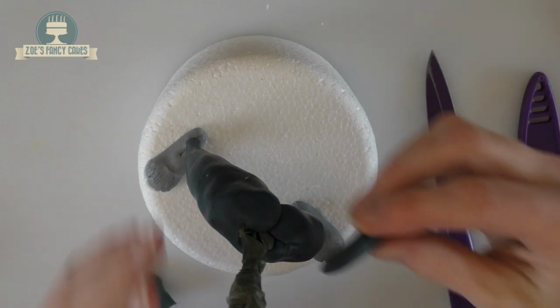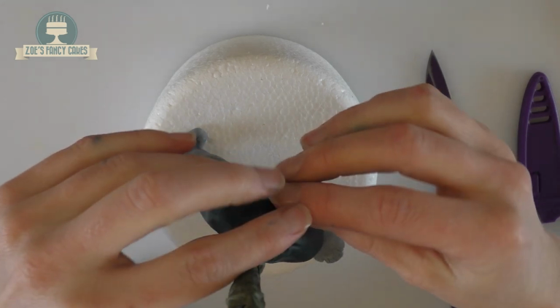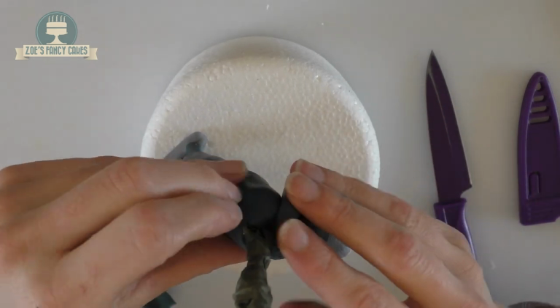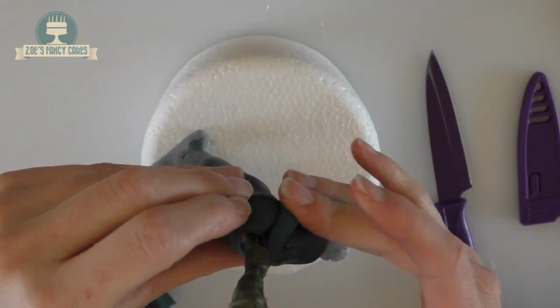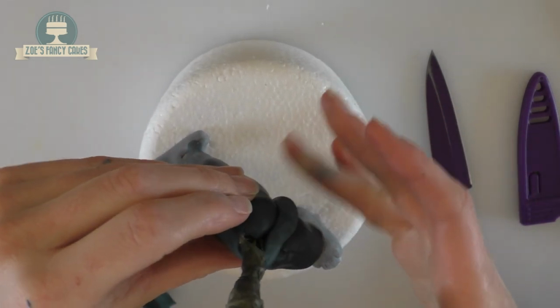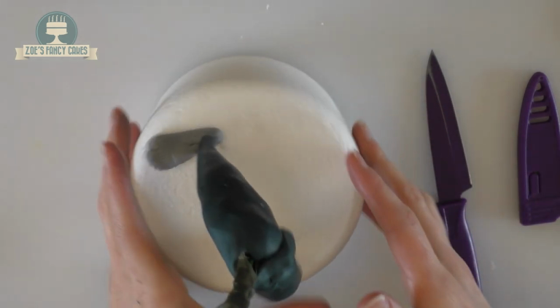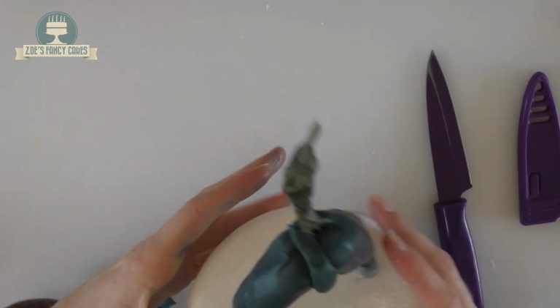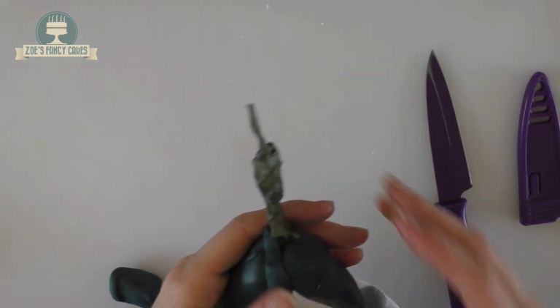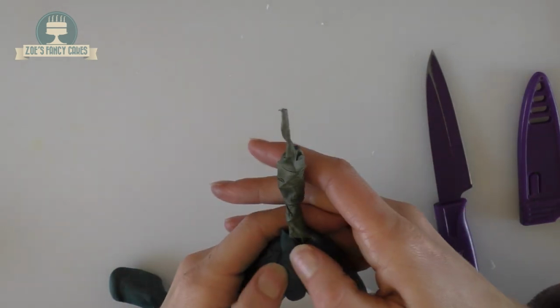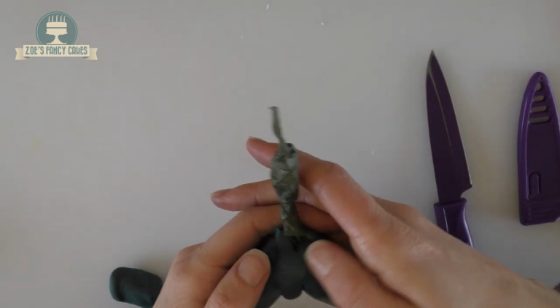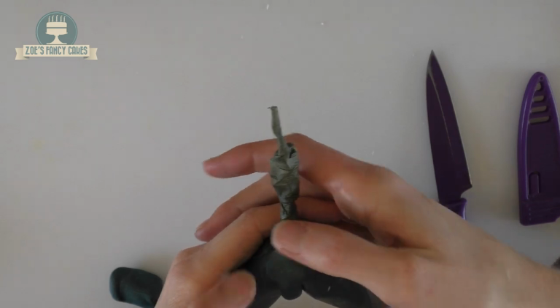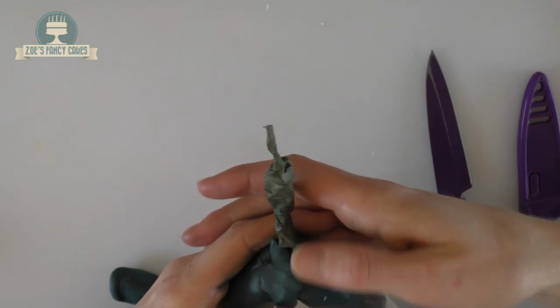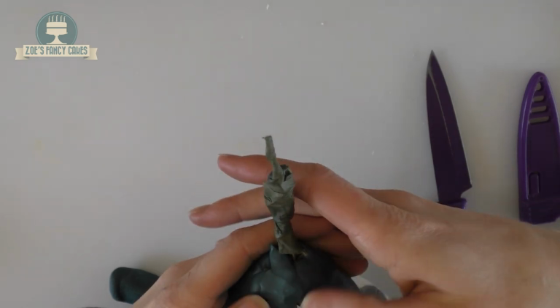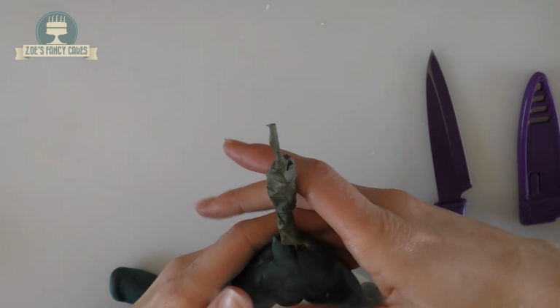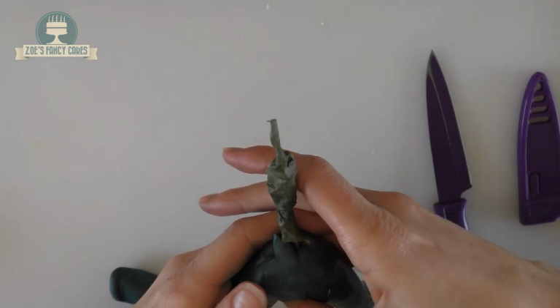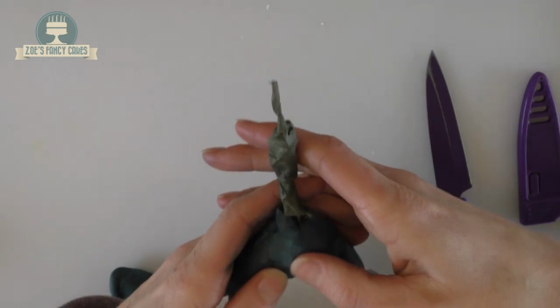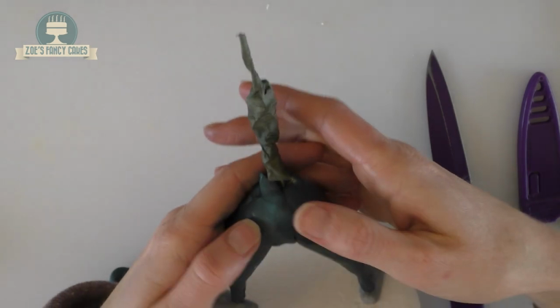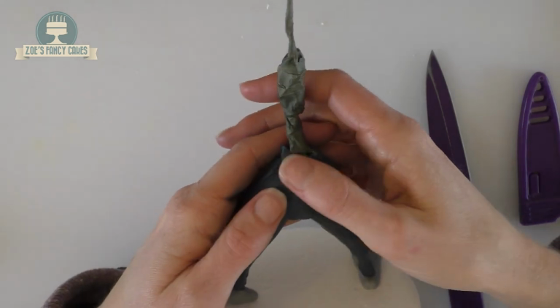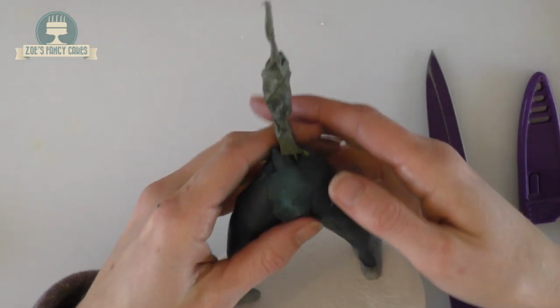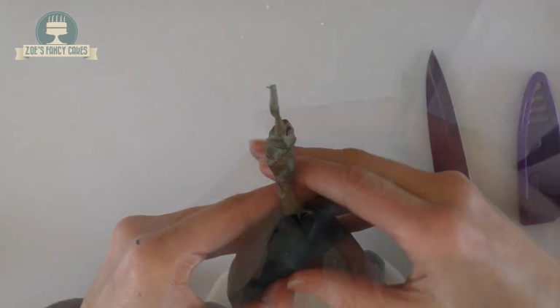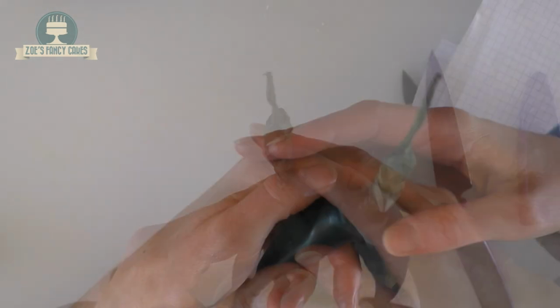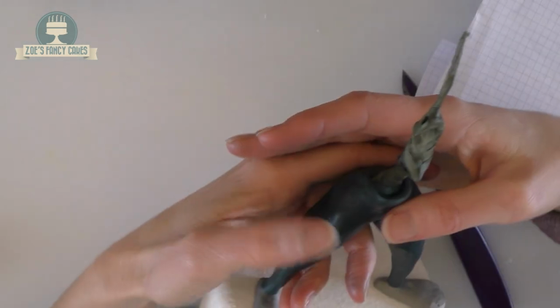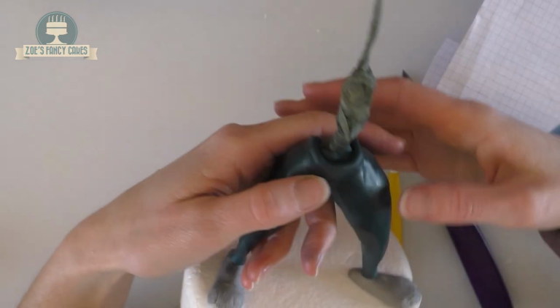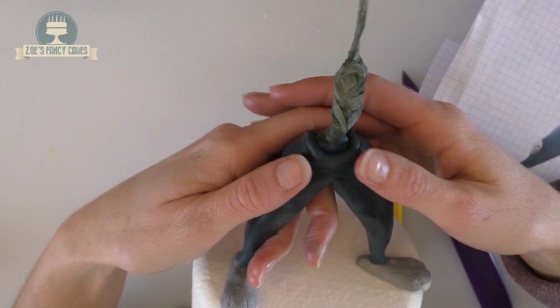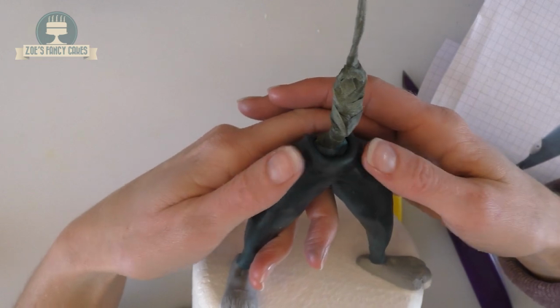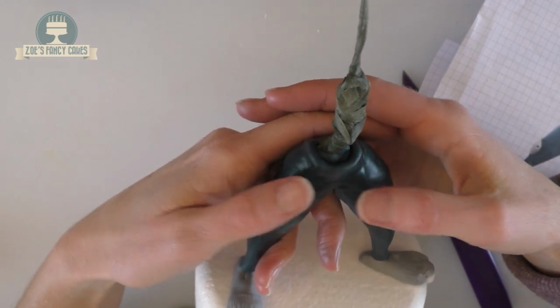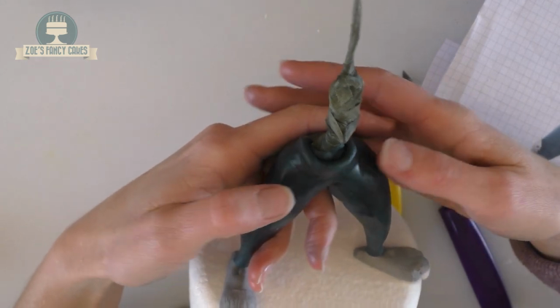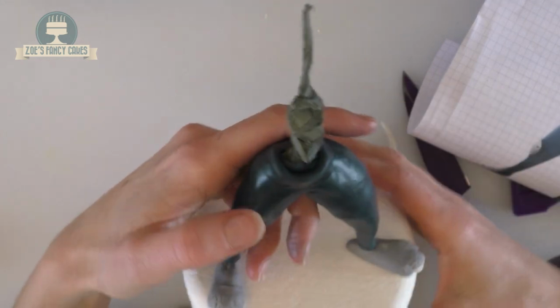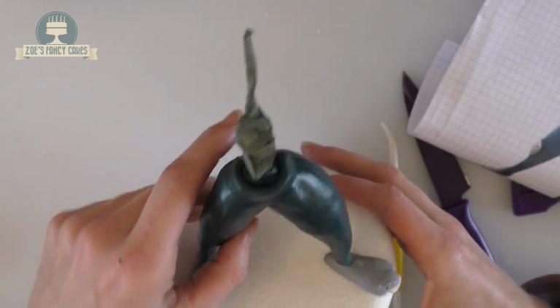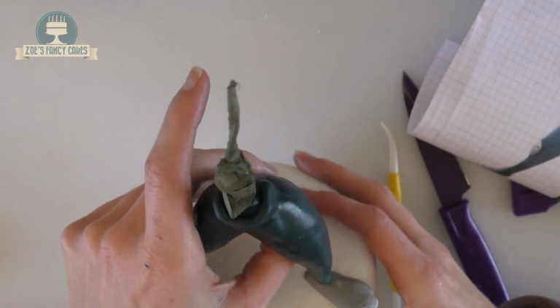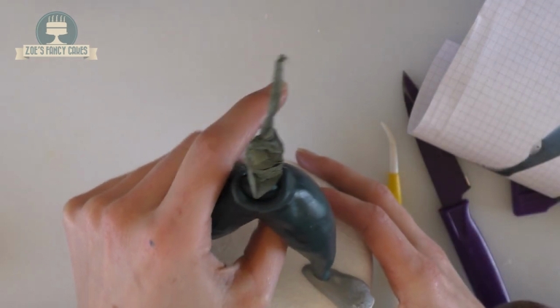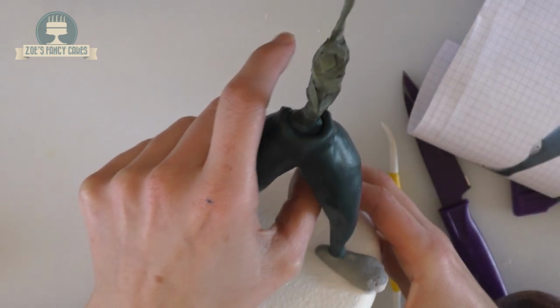She's got a bit of a gap where I've joined the two legs together, so I'm adding an additional piece in there and smoothing it out across her bum. I'm adding a little bit more around the waist so that when we set the body on it will sit nicely onto her trousers.